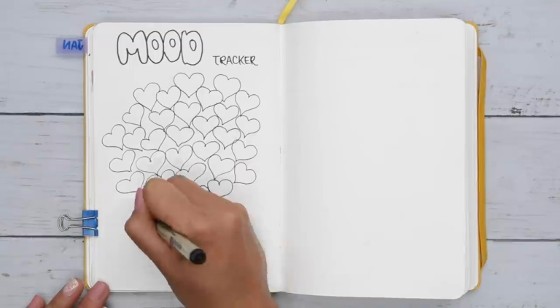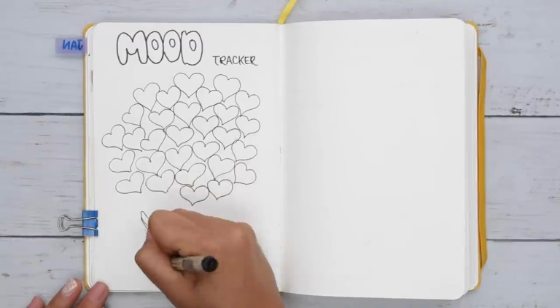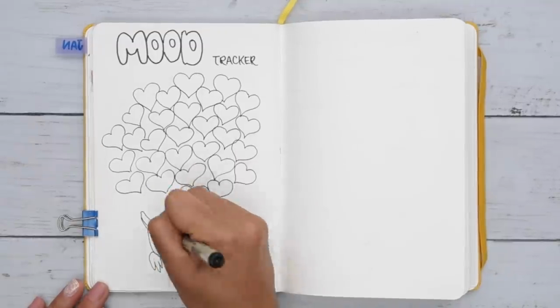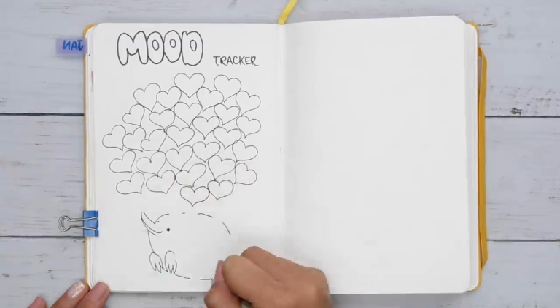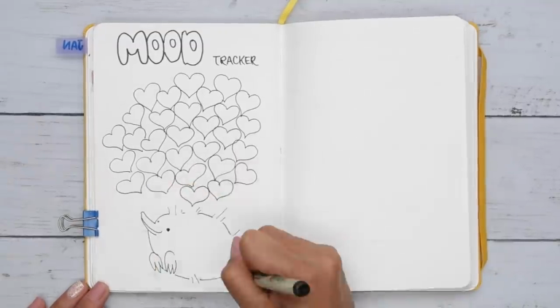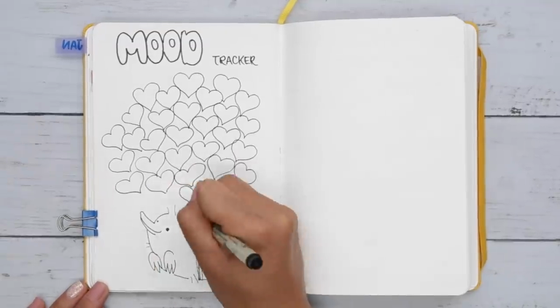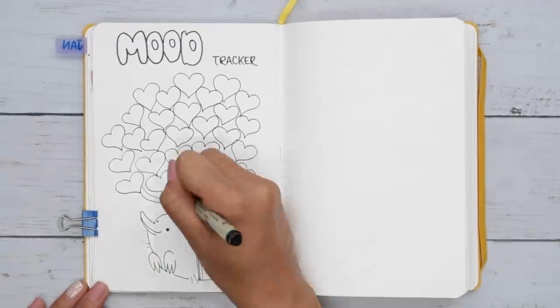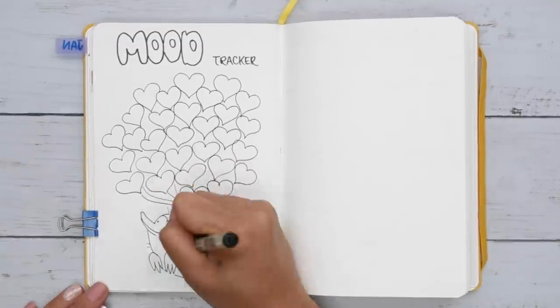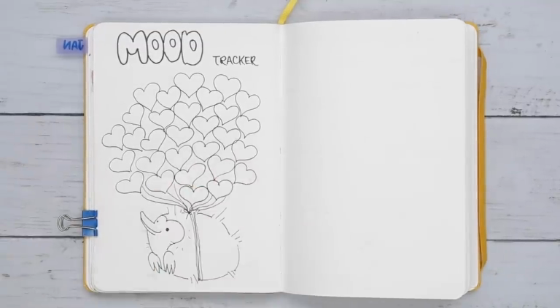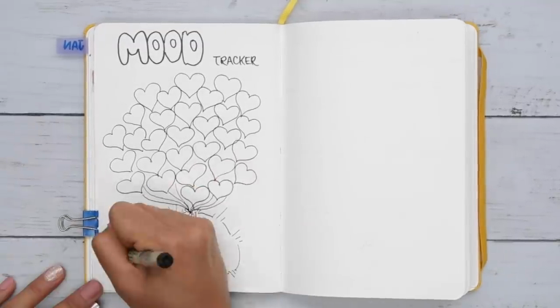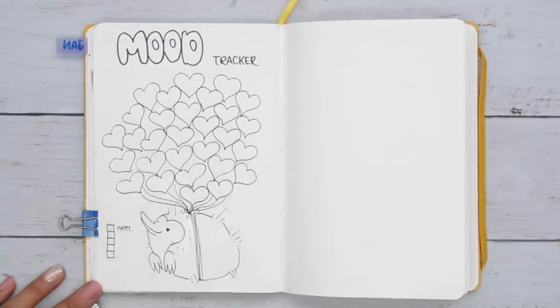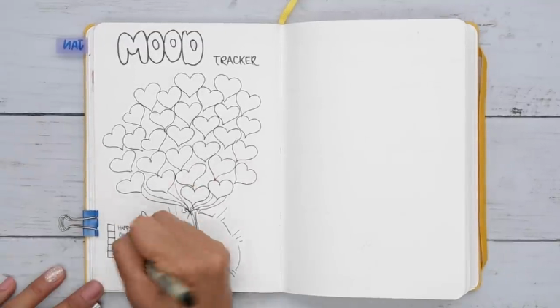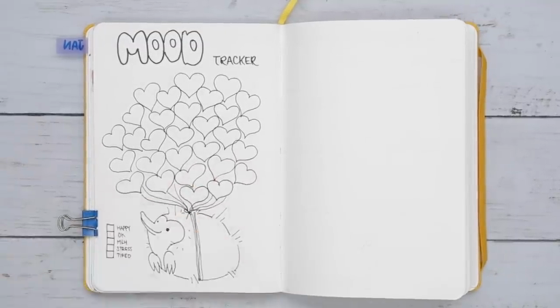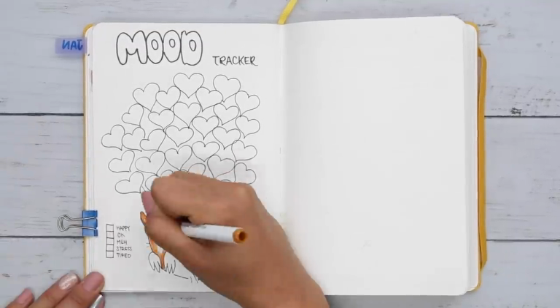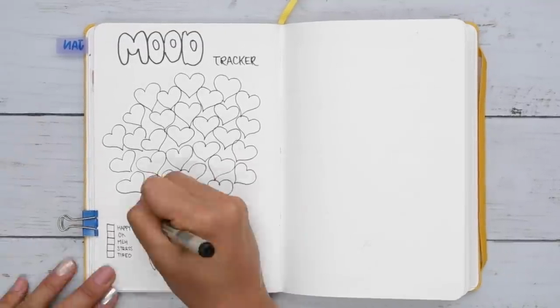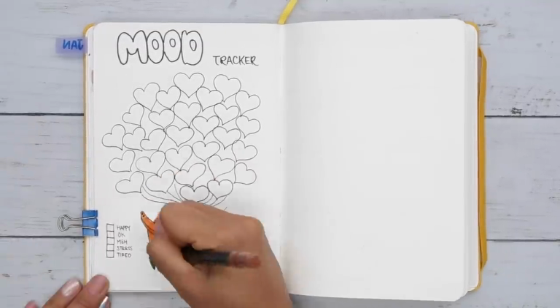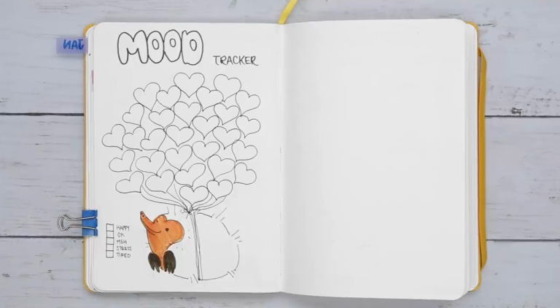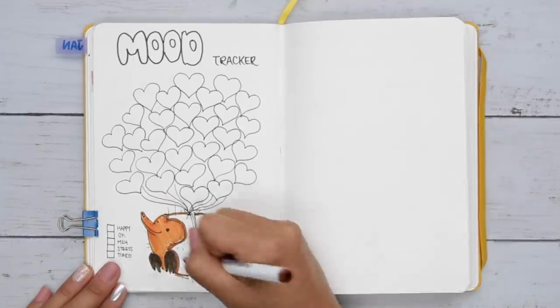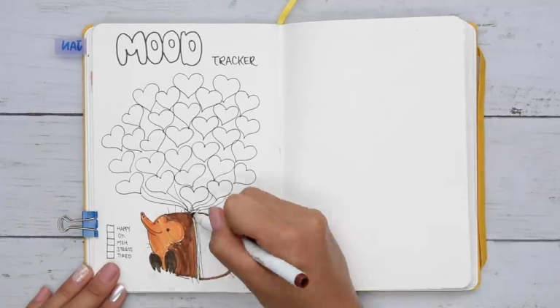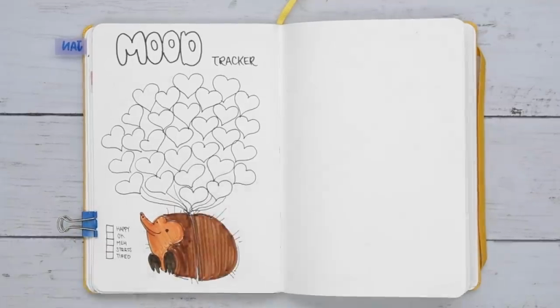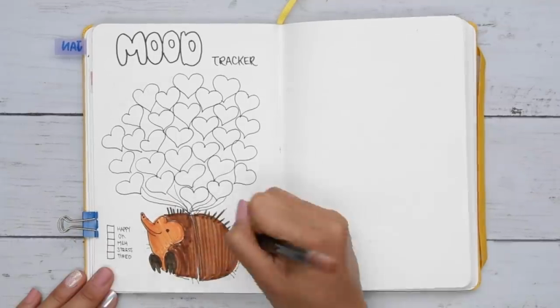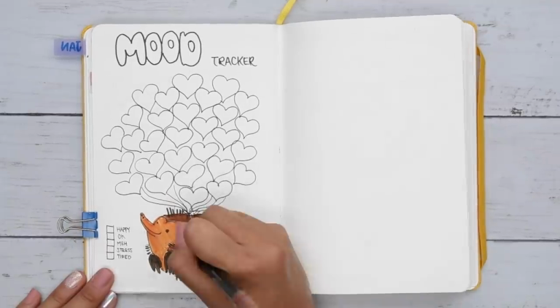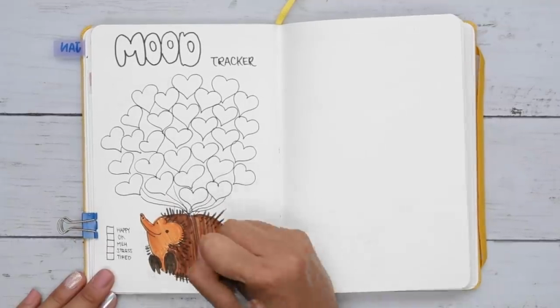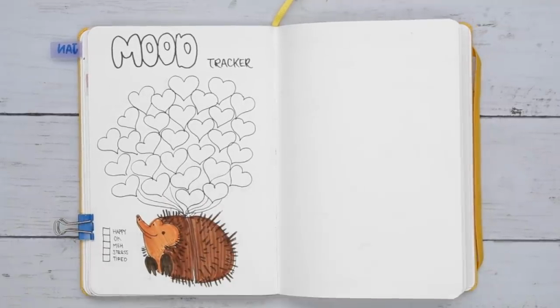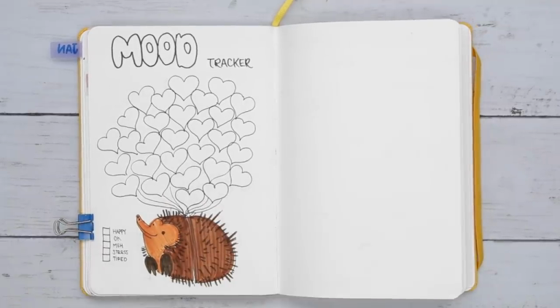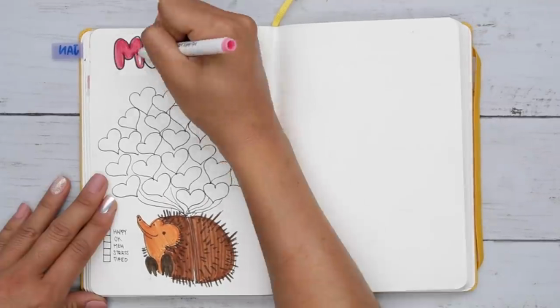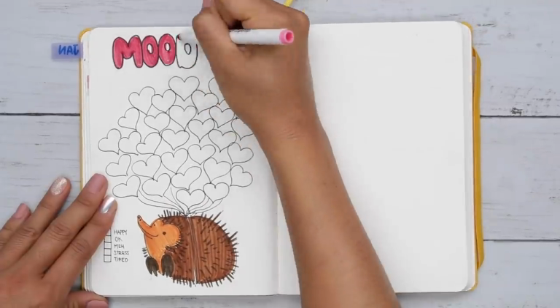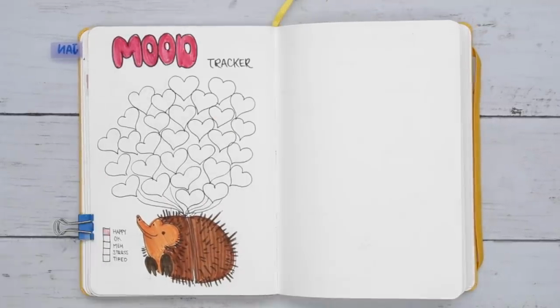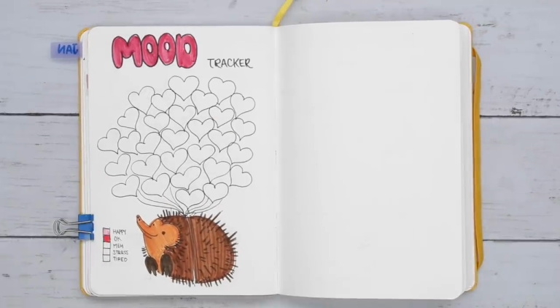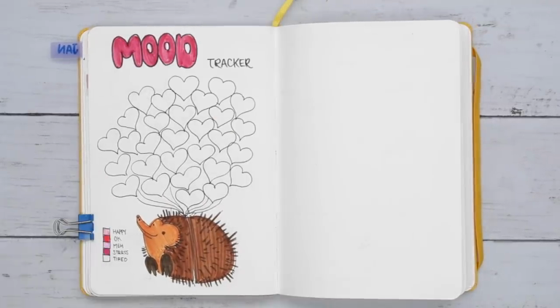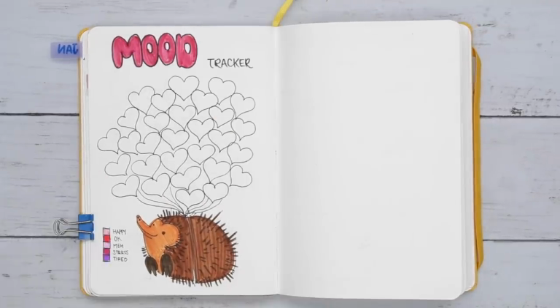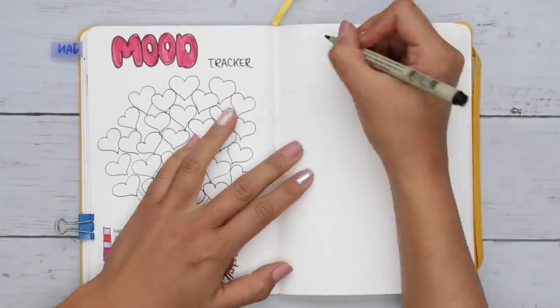These guys are so interesting — they have spines like a porcupine, a pouch like a kangaroo, a beak like a bird, and they lay eggs like a reptile. She's got it all.